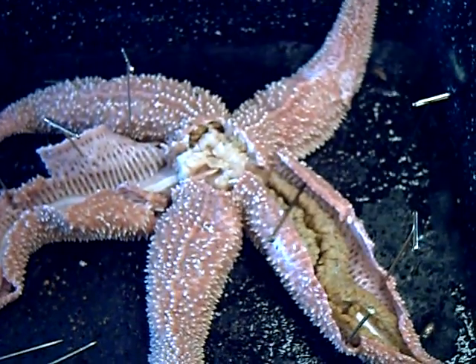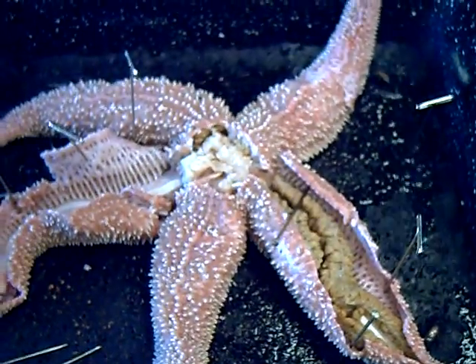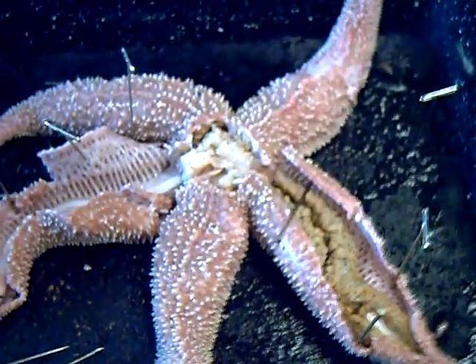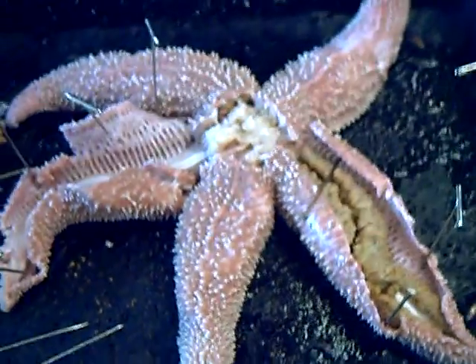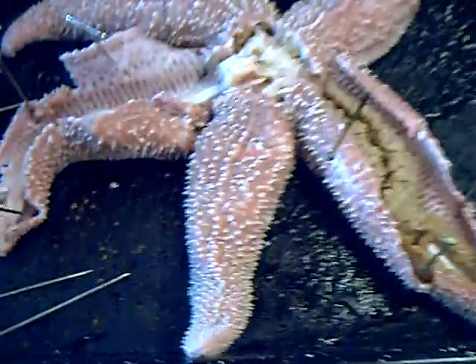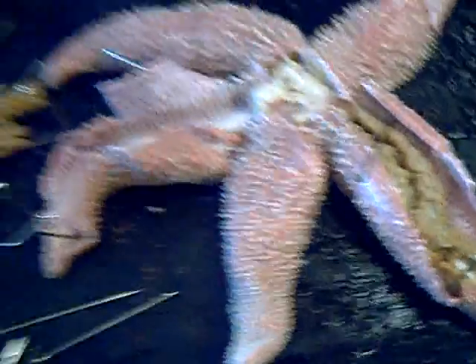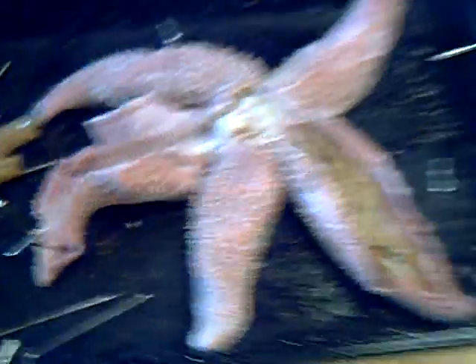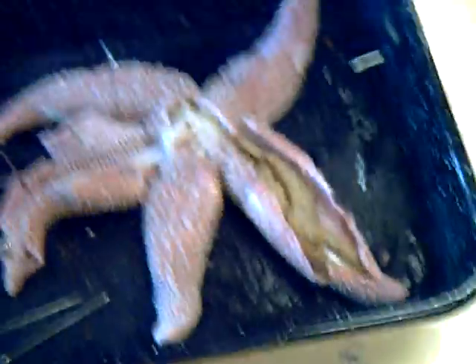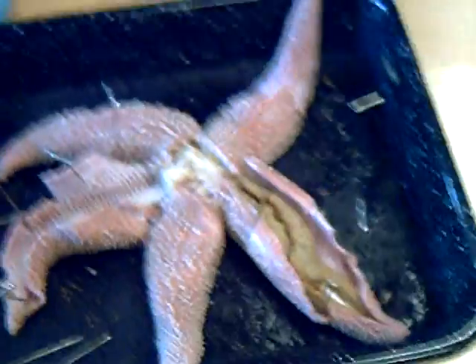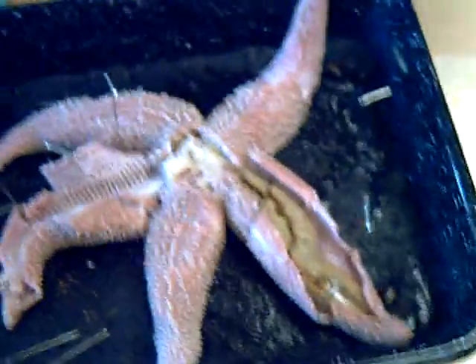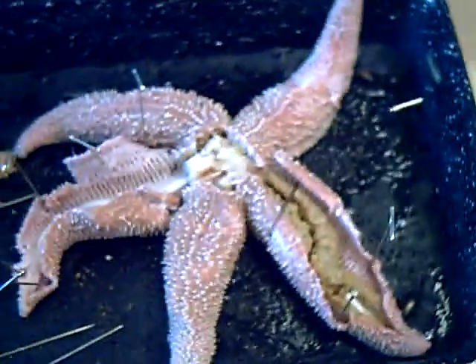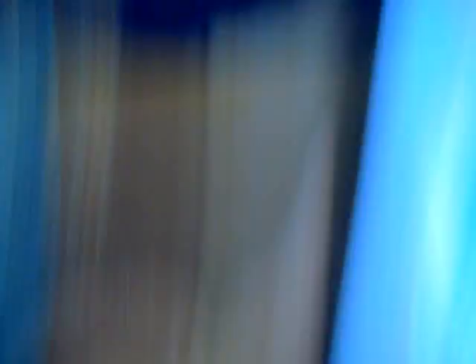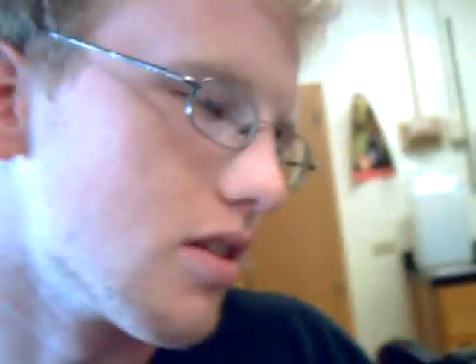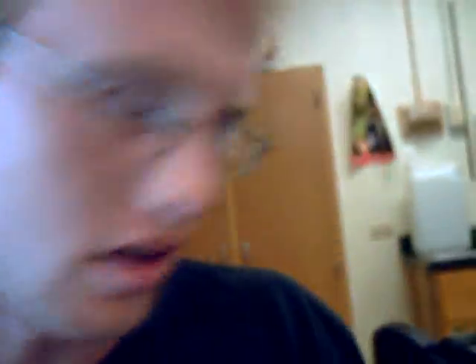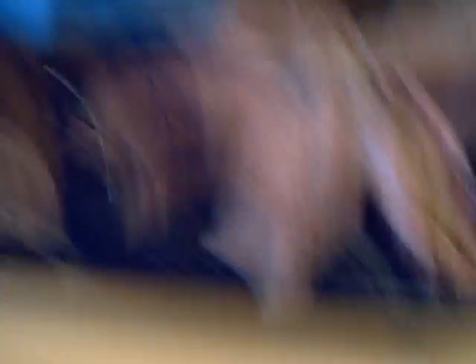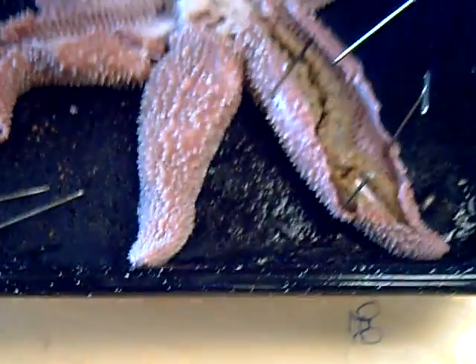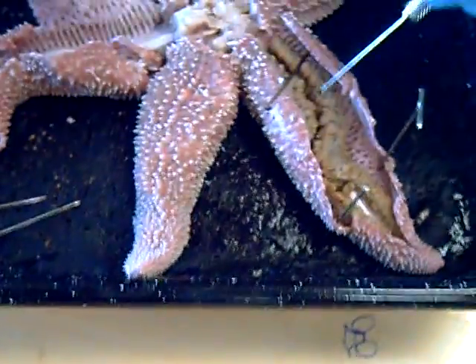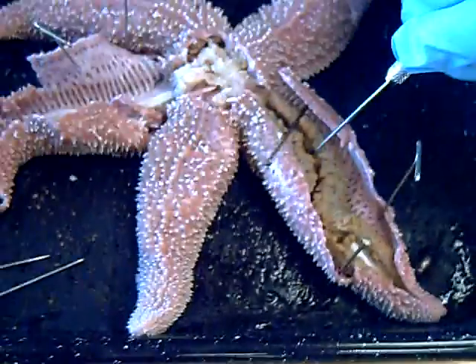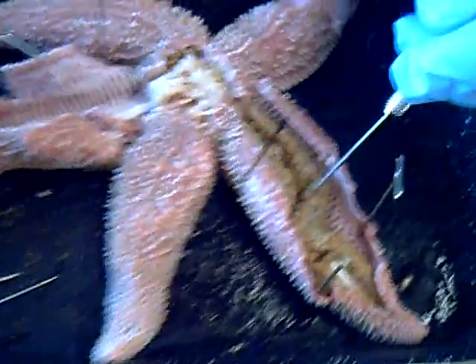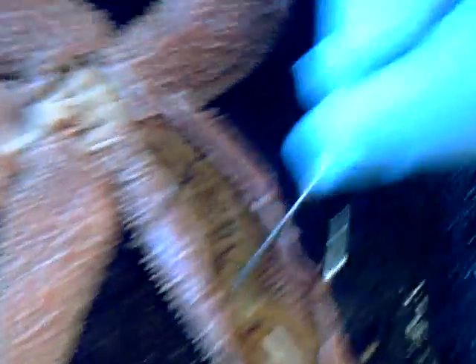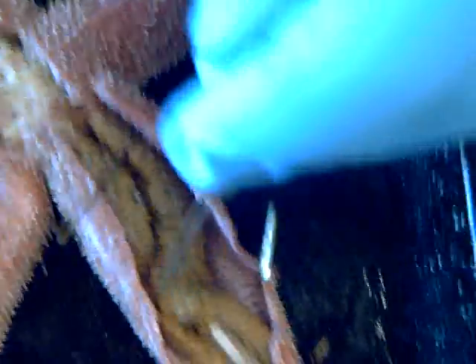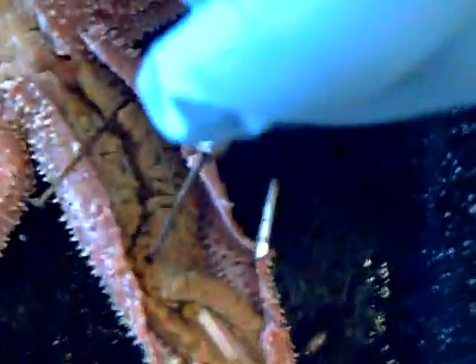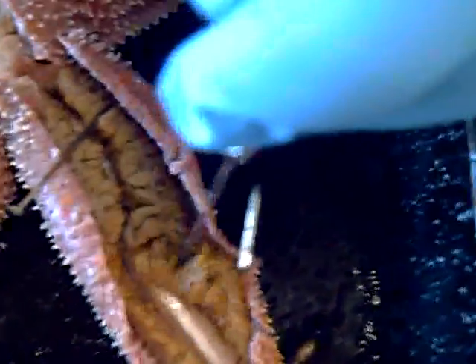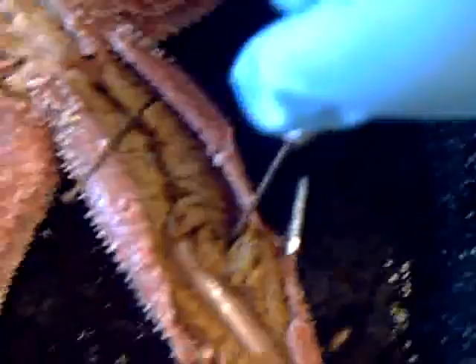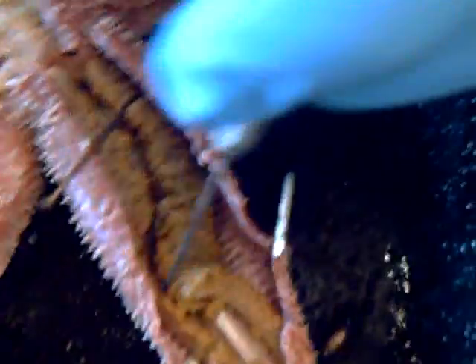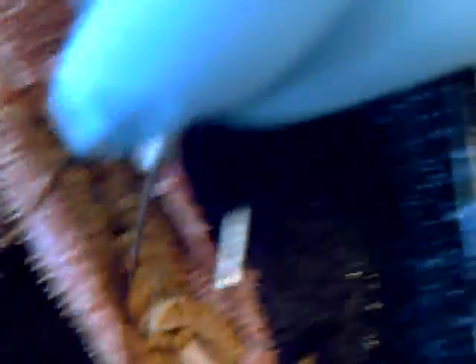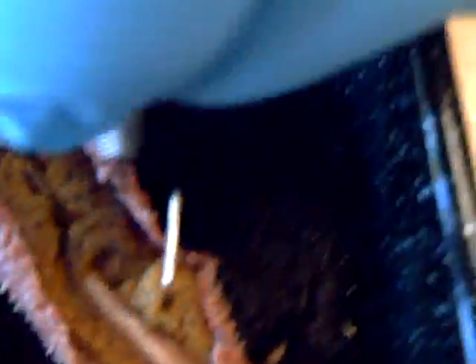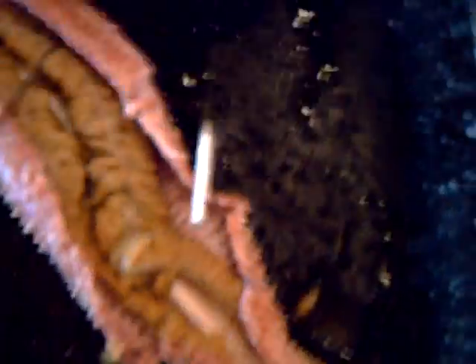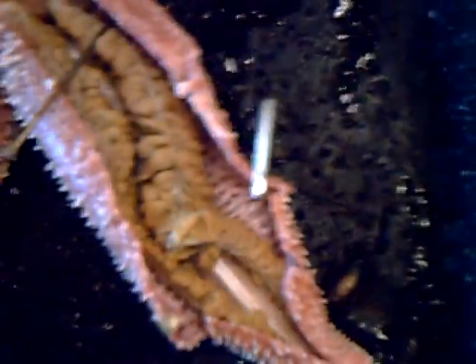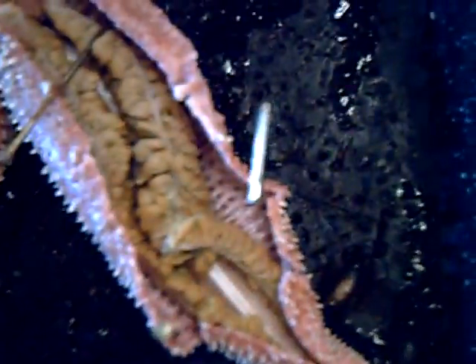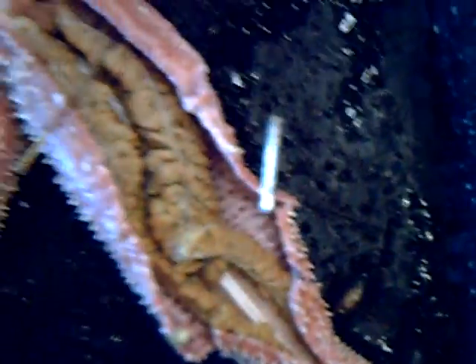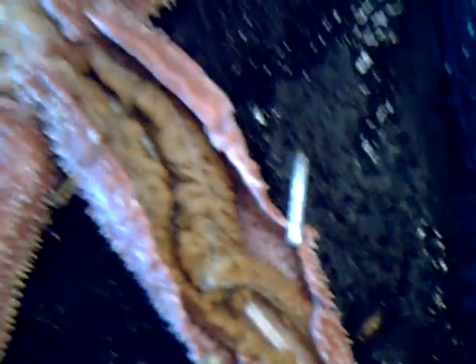We're looking at a gutted starfish right now. This is called the pyloric cecum. This is a digestive enzyme production station. They're throughout each of the arms.